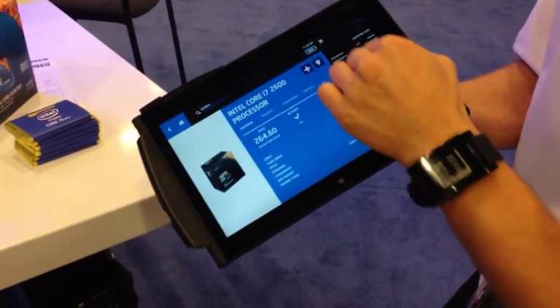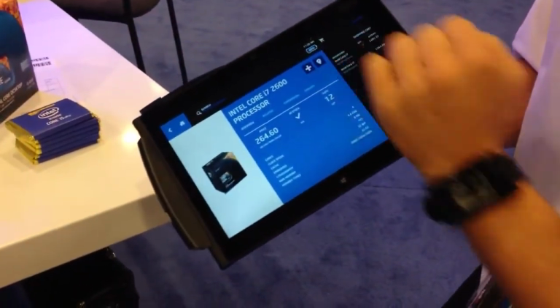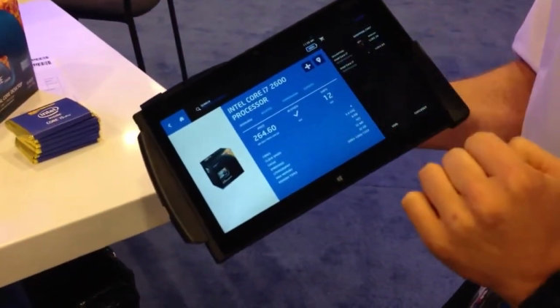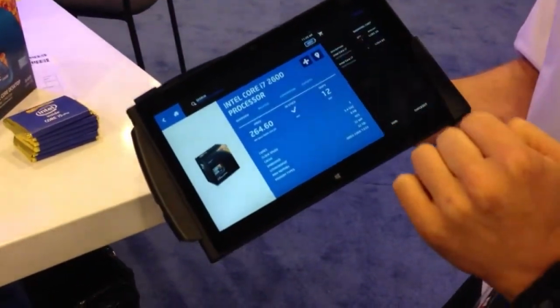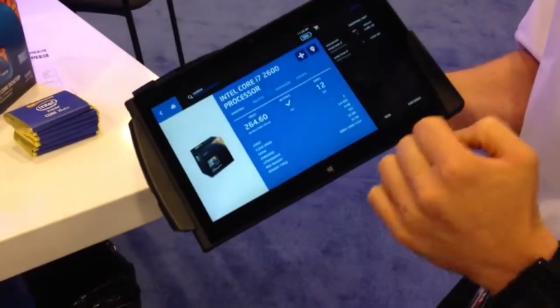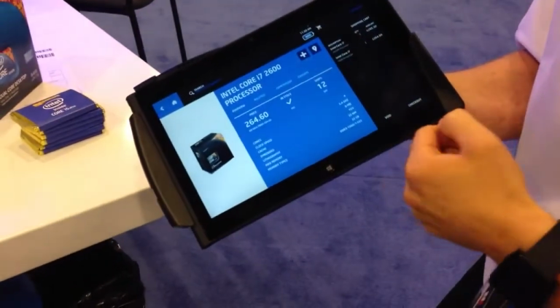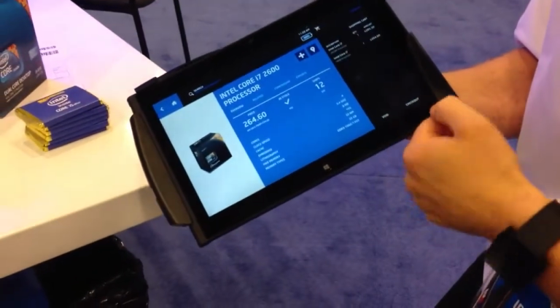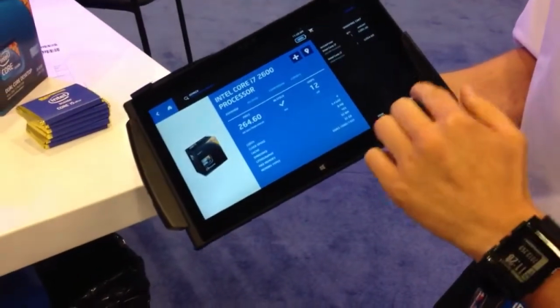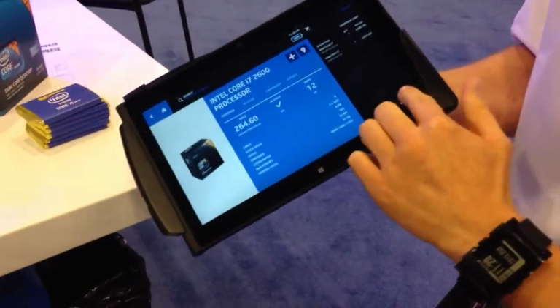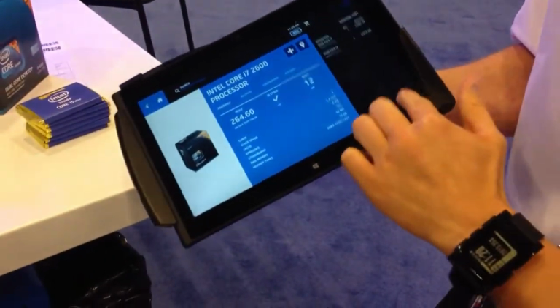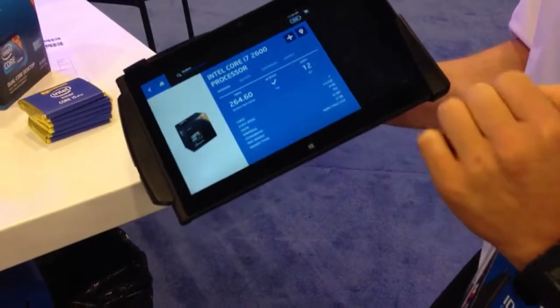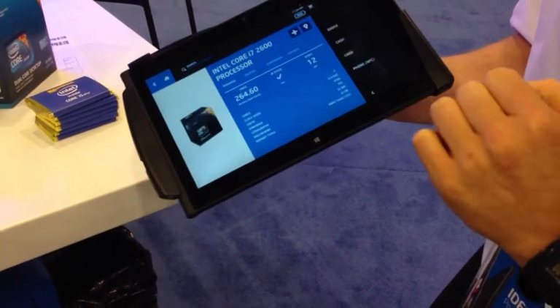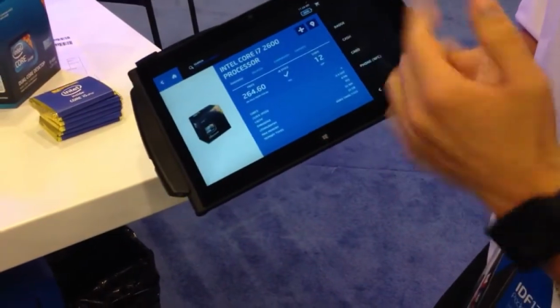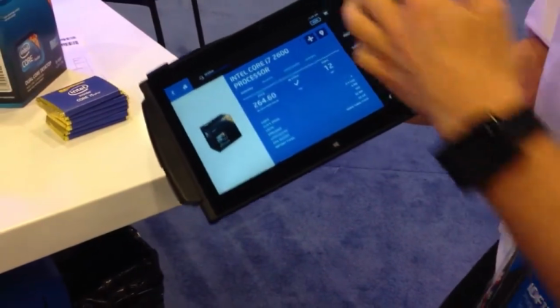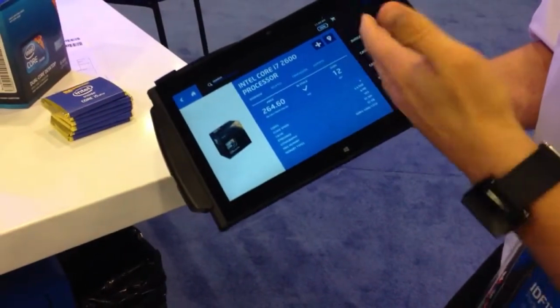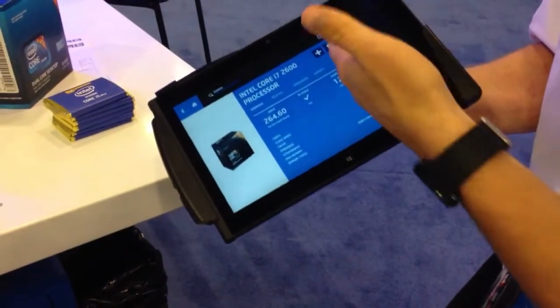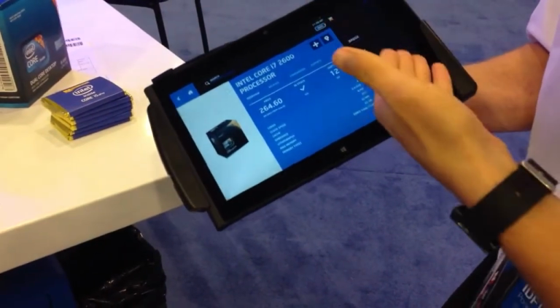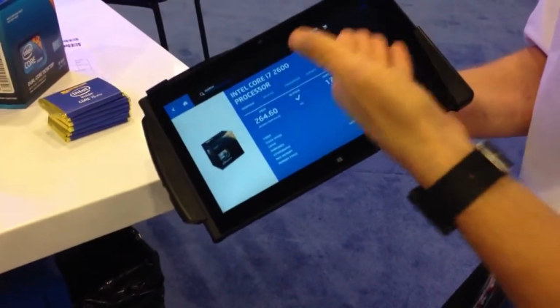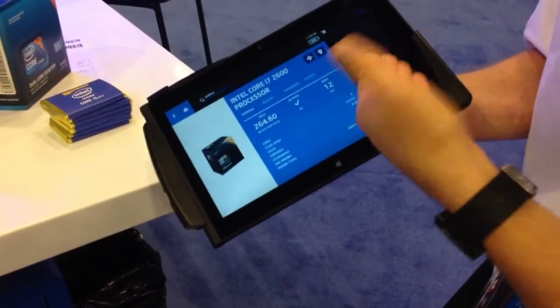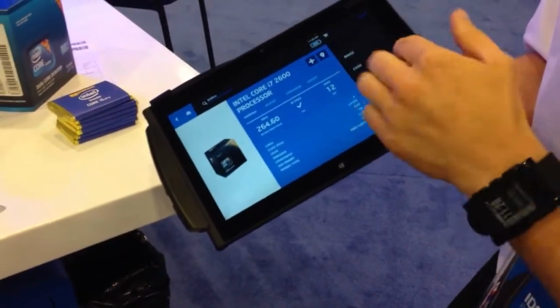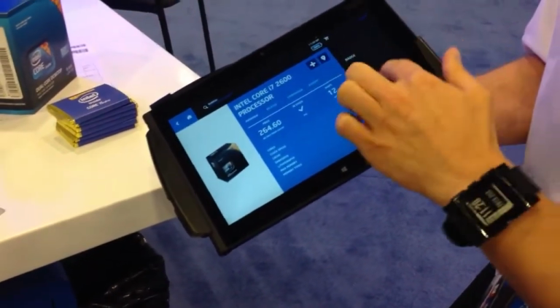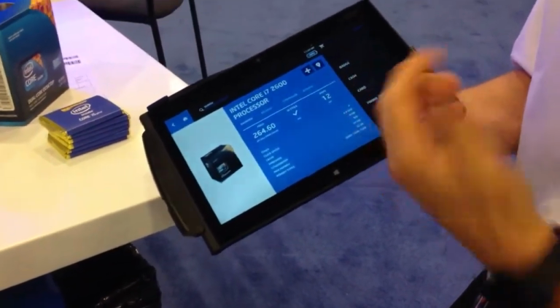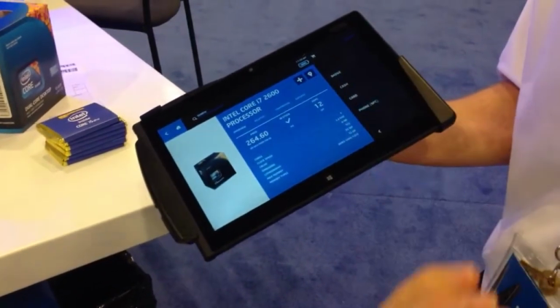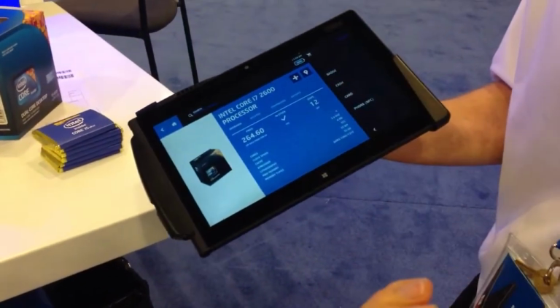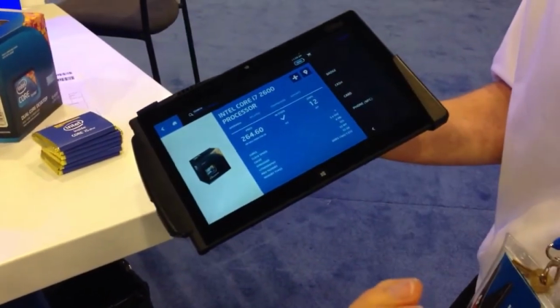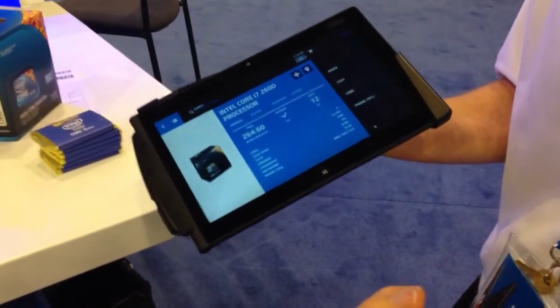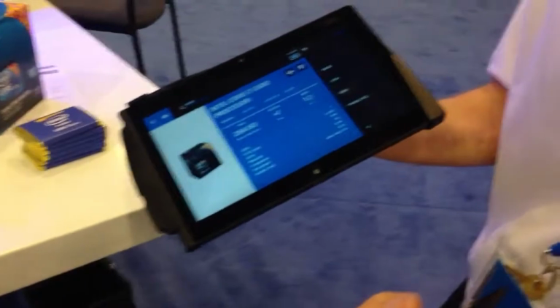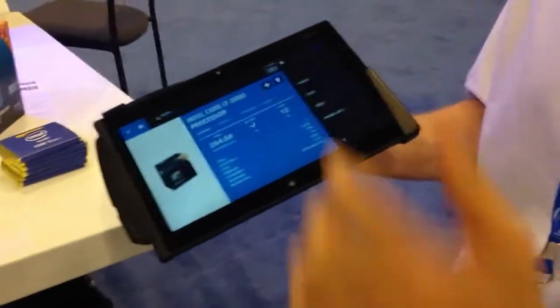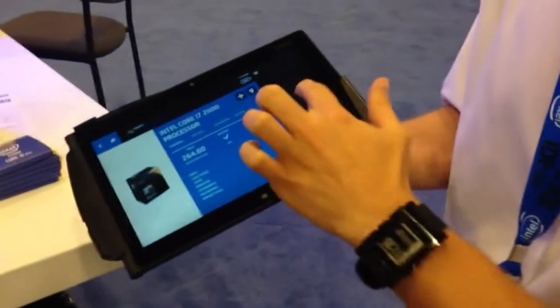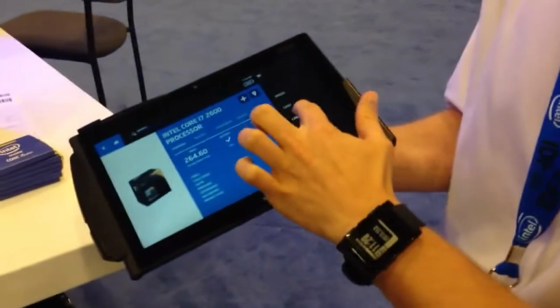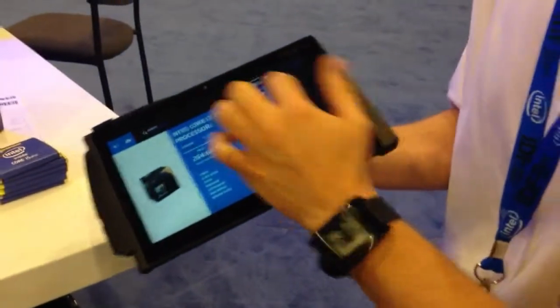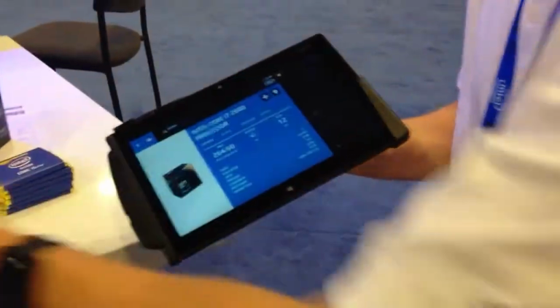You can see I've actually got two of them in there already — I've already scanned one. I'll check out. Then I have an option to pay based on cash or card. Do you have a credit card I can use? No, I've got my own. Don't worry about it.